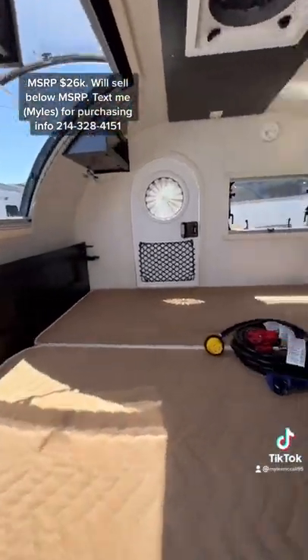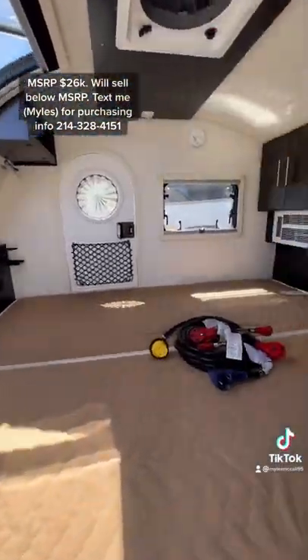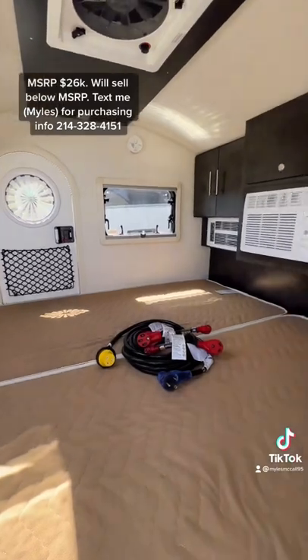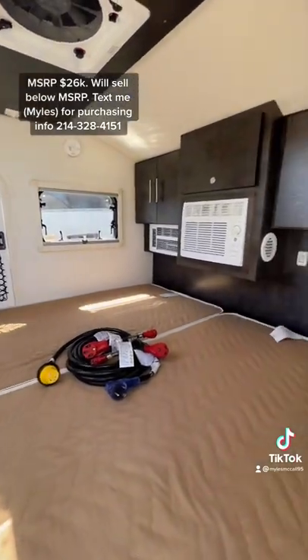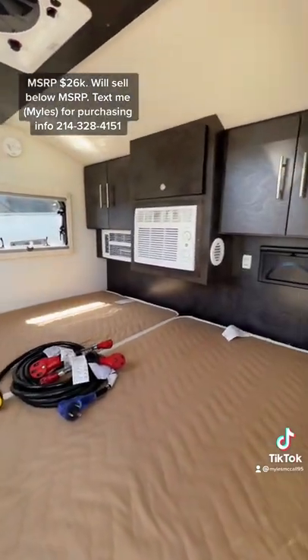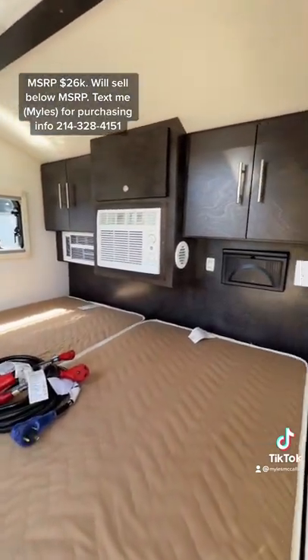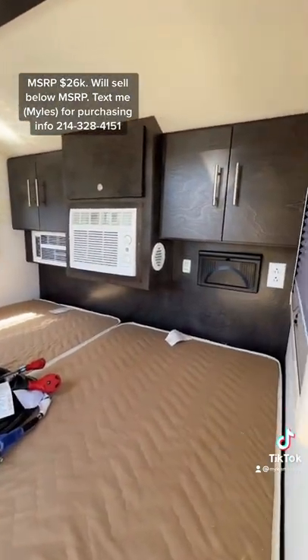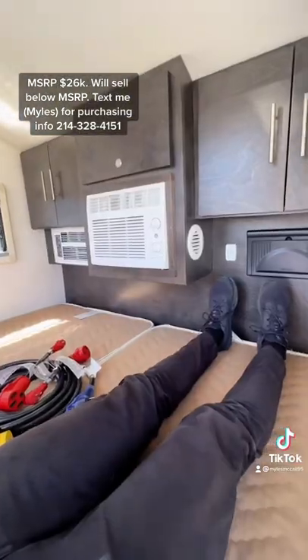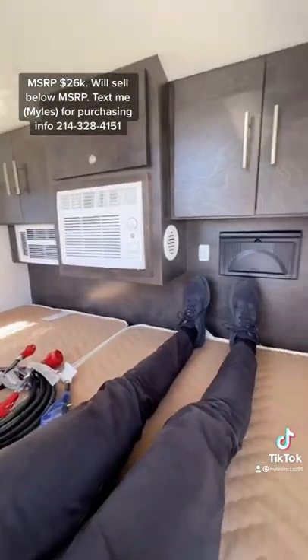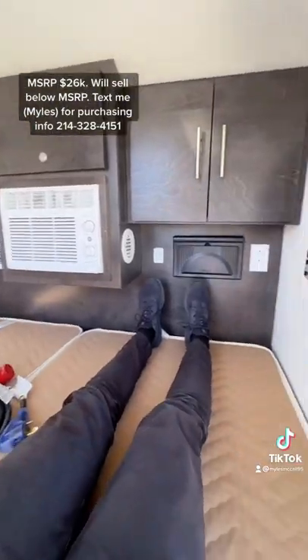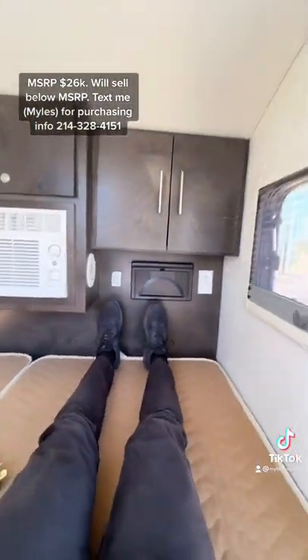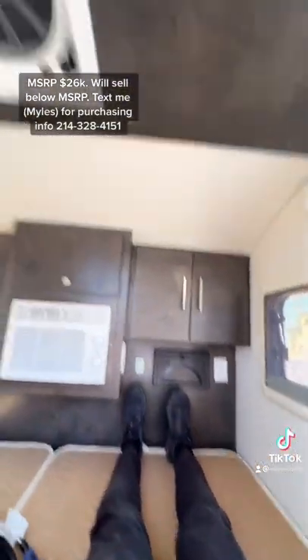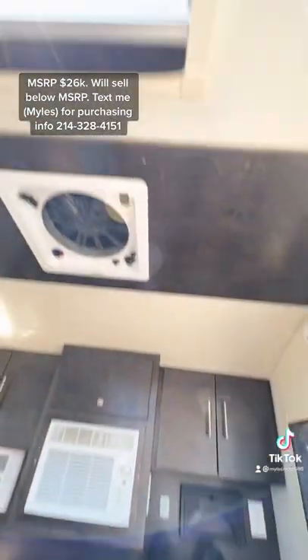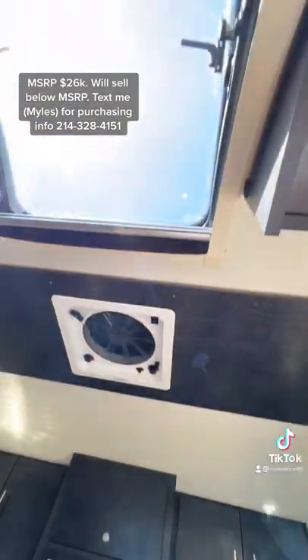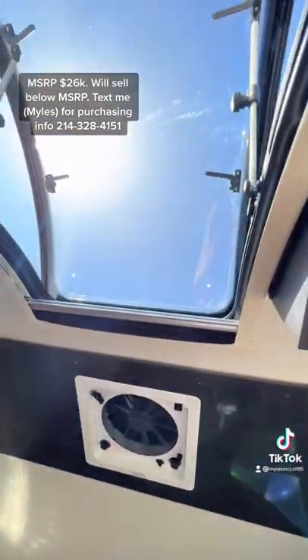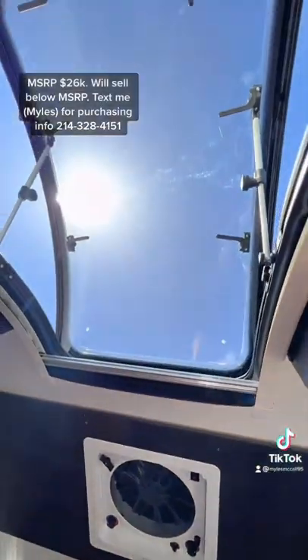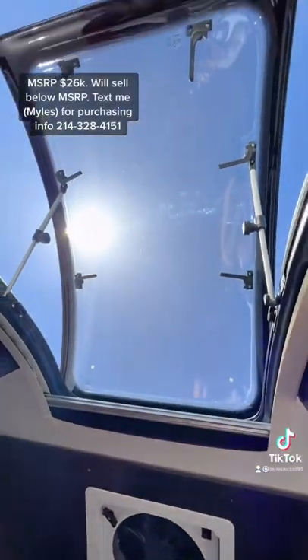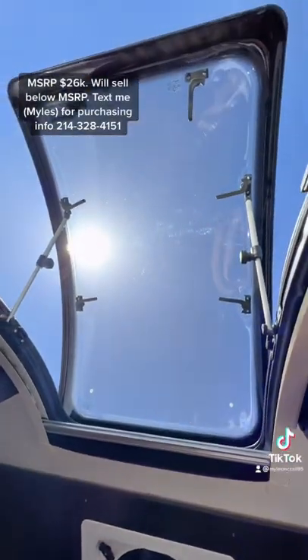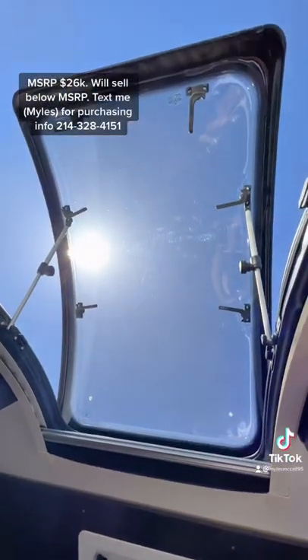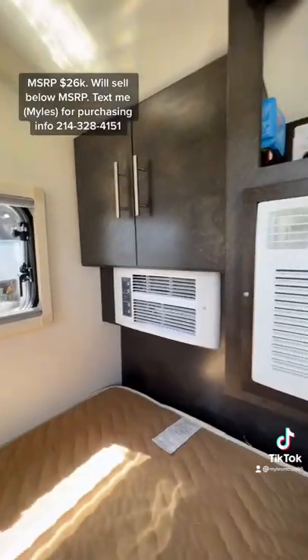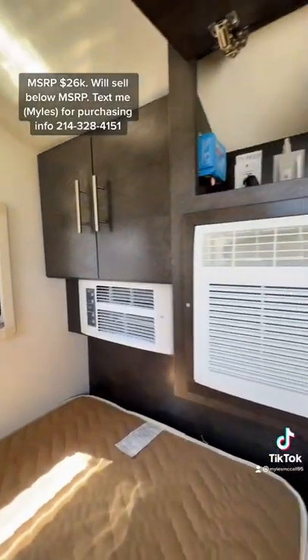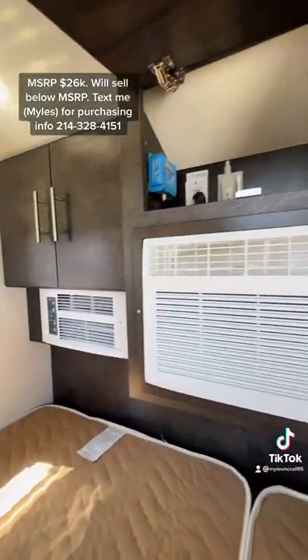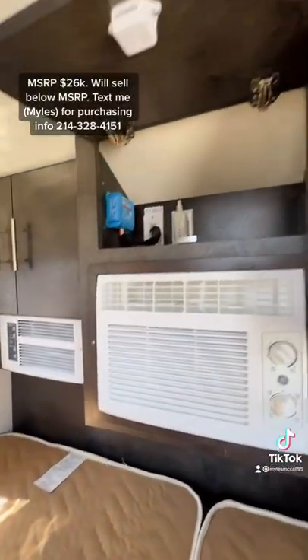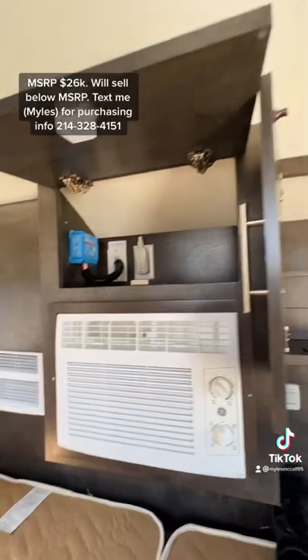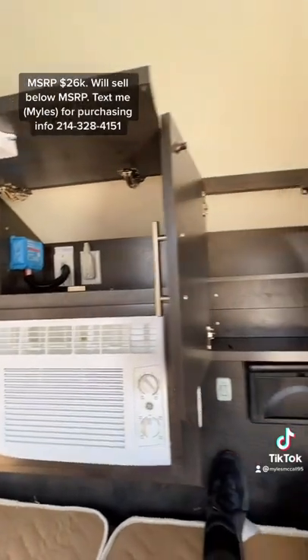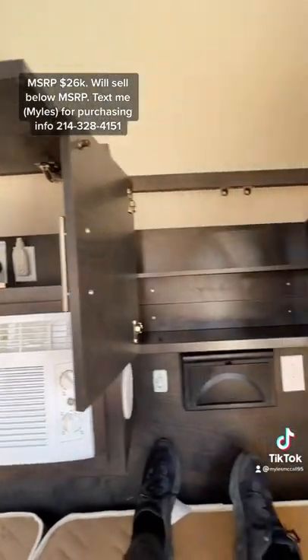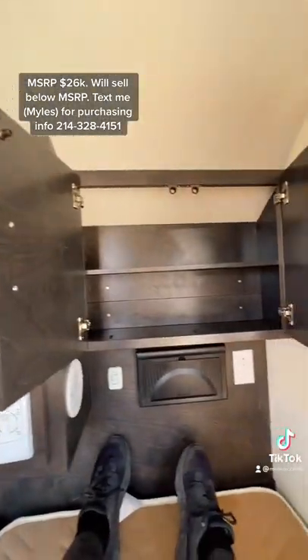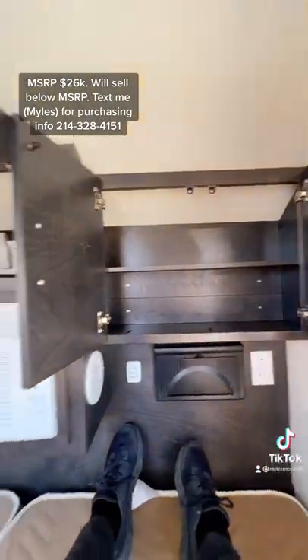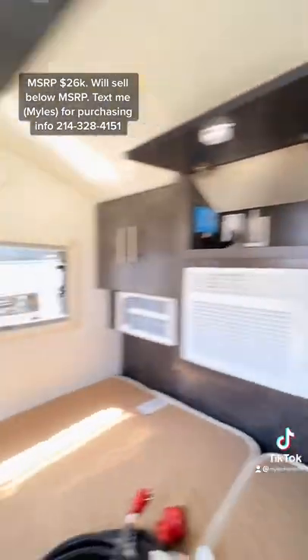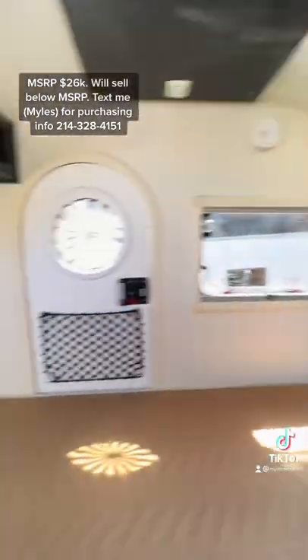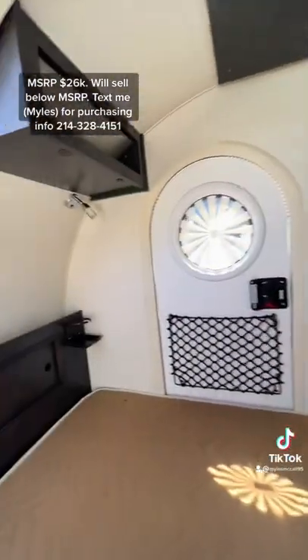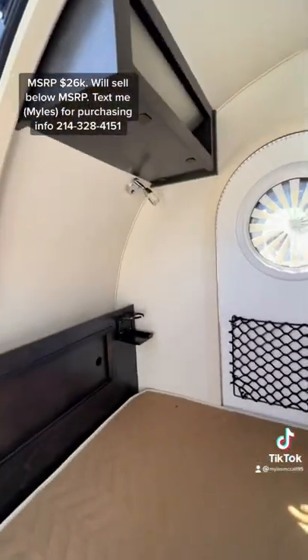There's a huge bed in here. I'm about 6'2" and my feet nor my head touch the ends when I'm laying straight forward and back. You also have a huge star-gazing window, plenty of storage, a heater, and an AC in here.